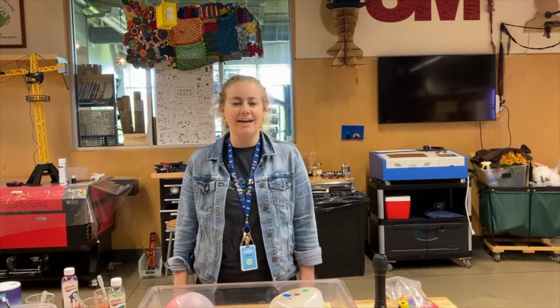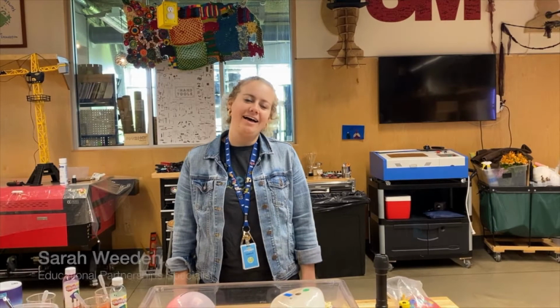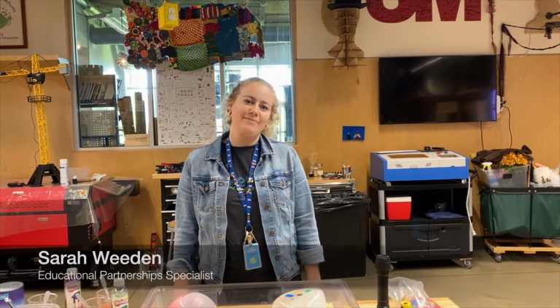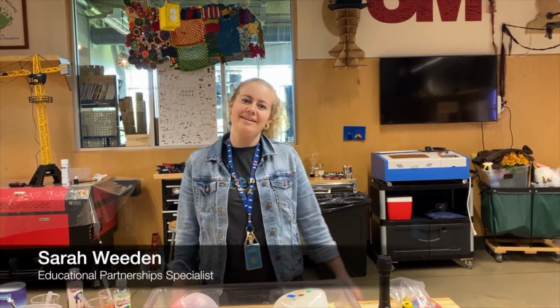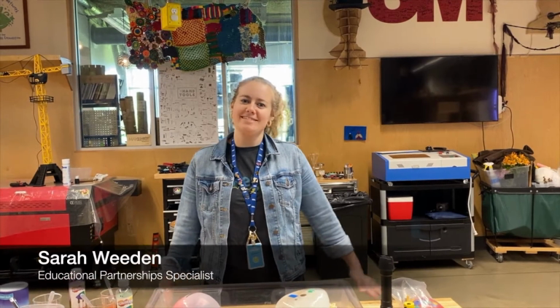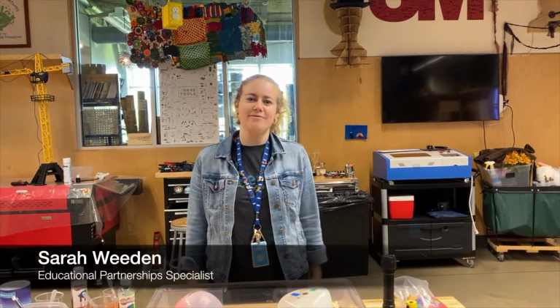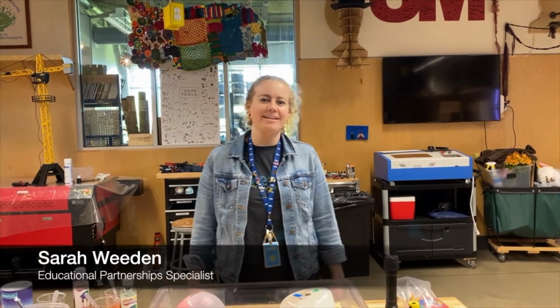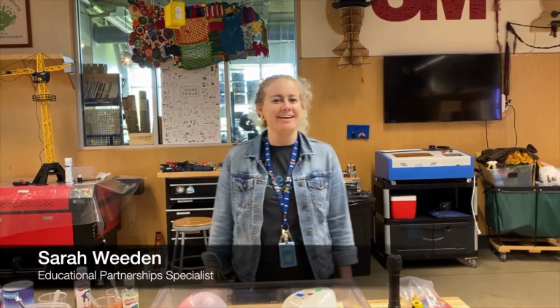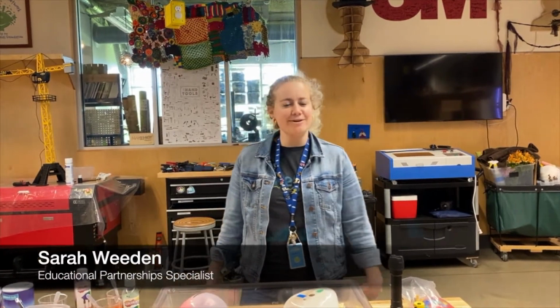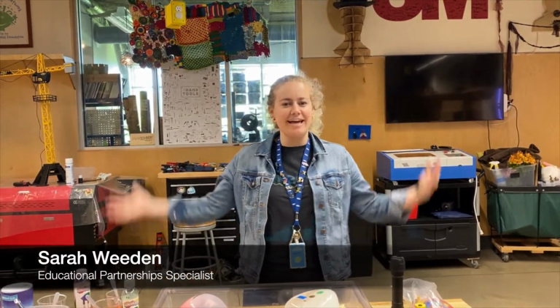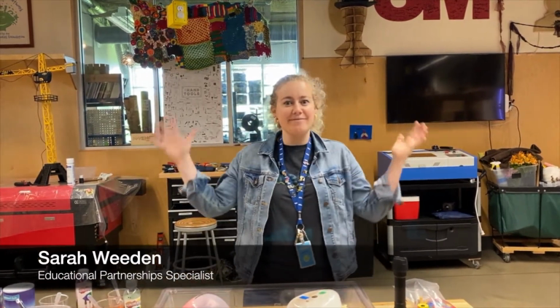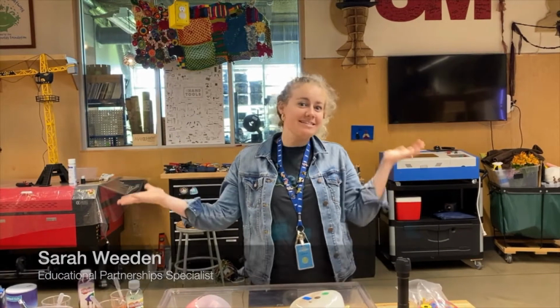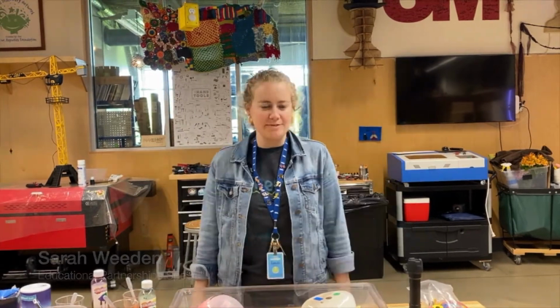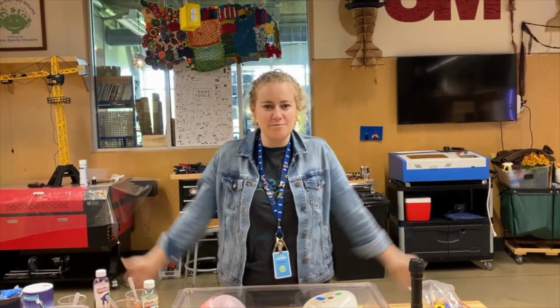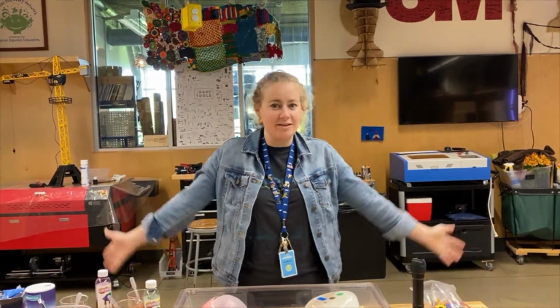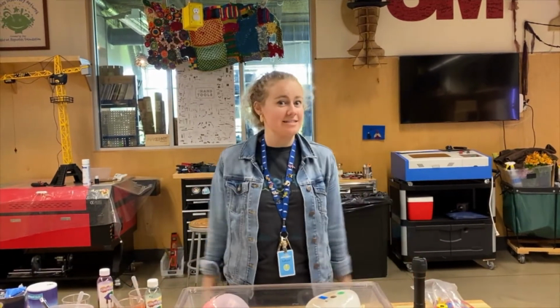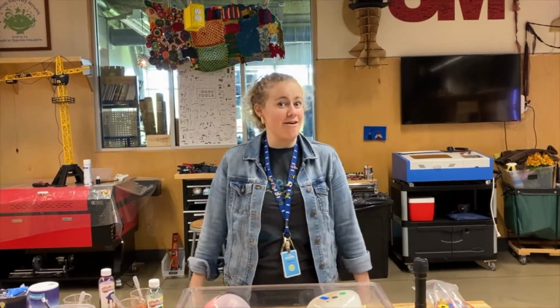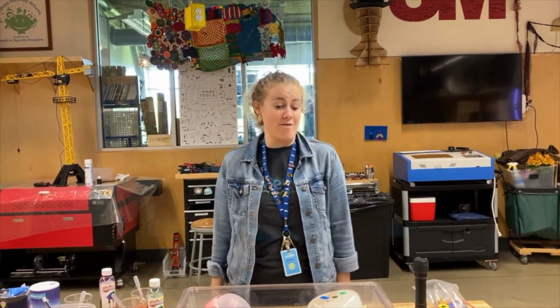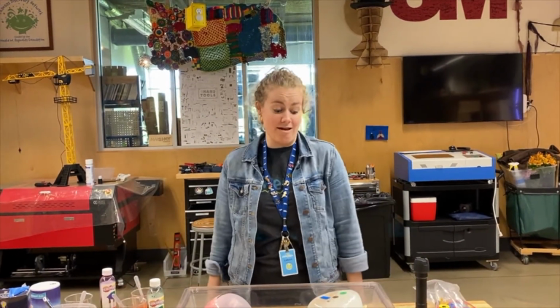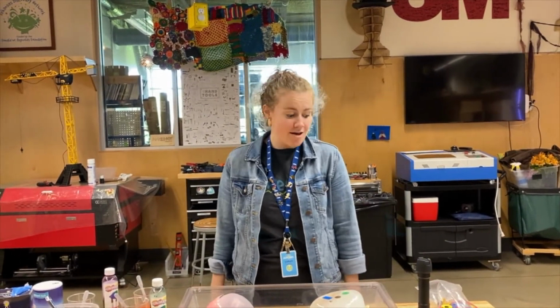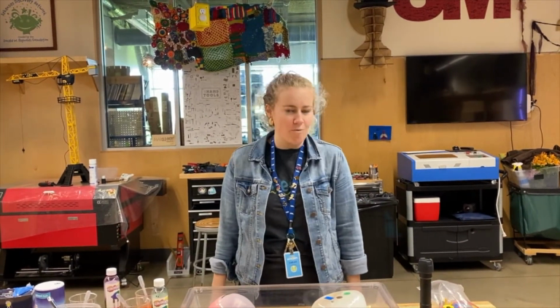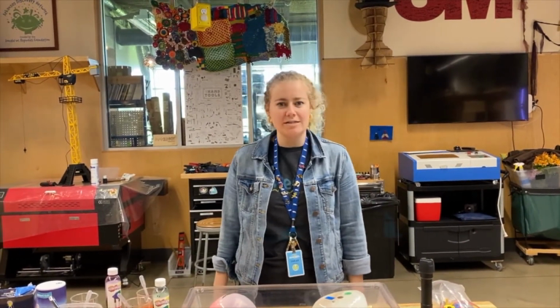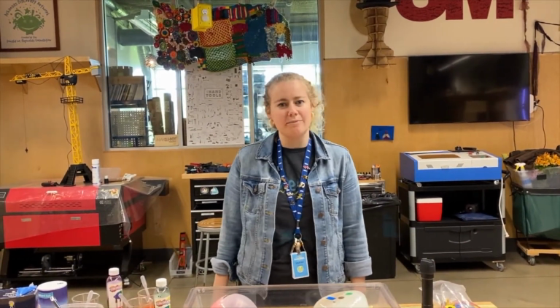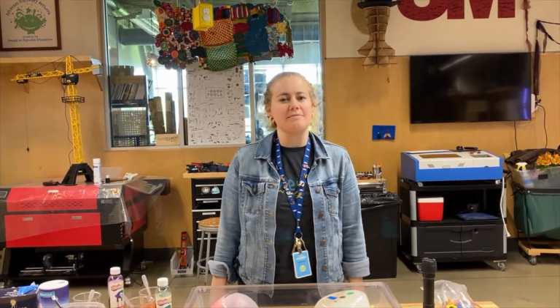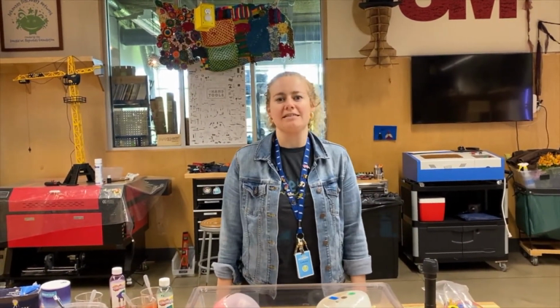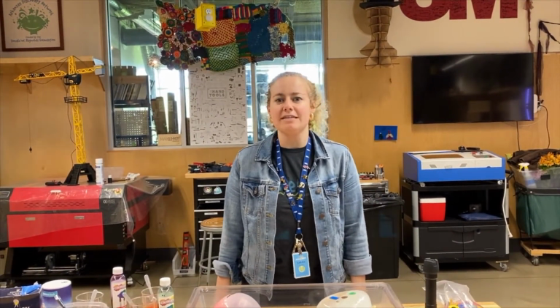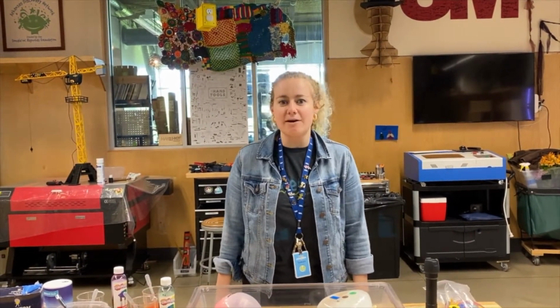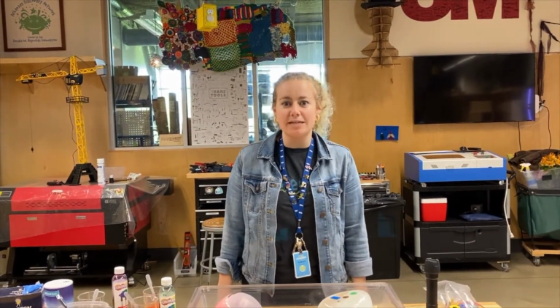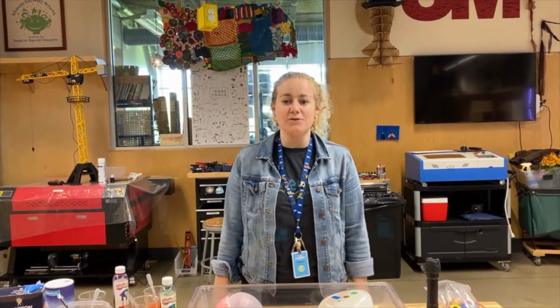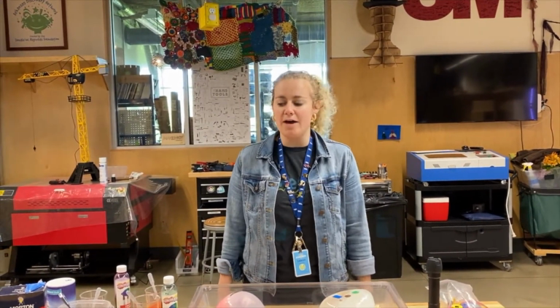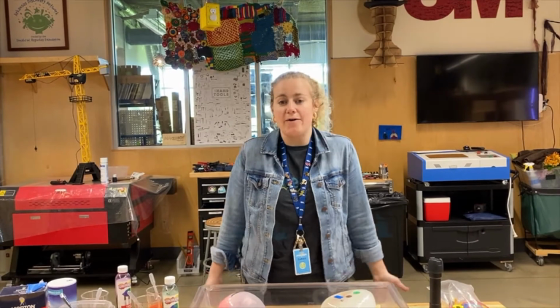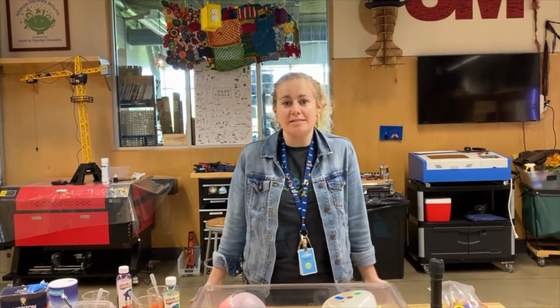Hi, my name is Sarah Whedon and I work at the Amazia. Since we all get to stay home right now, we're going to talk about some activities that we can do at home together.